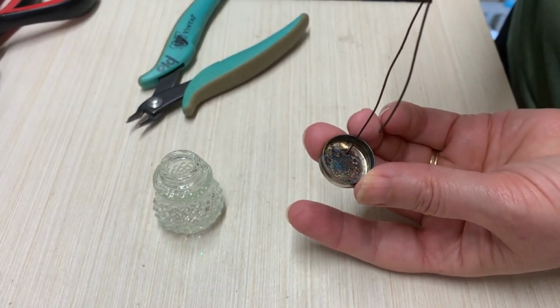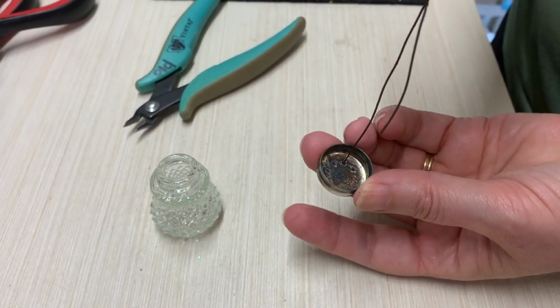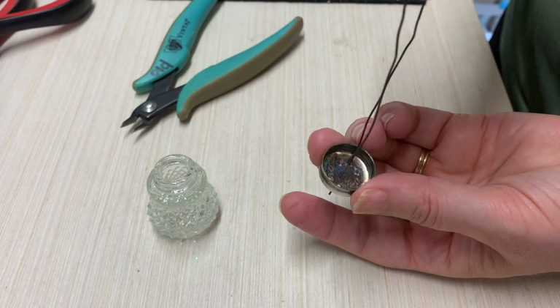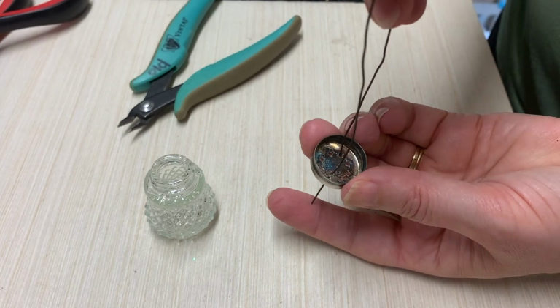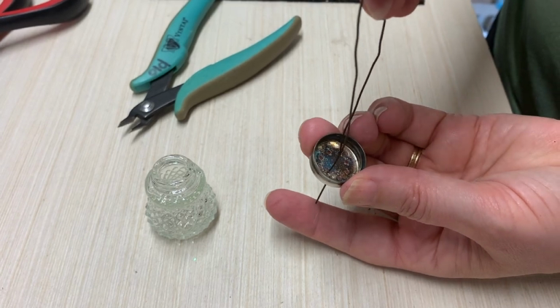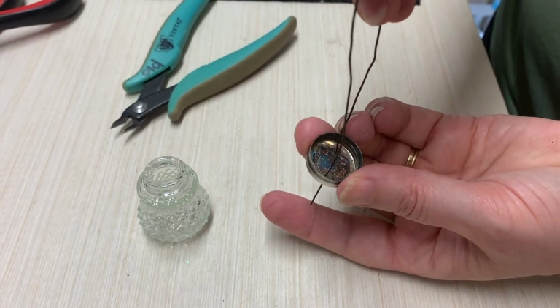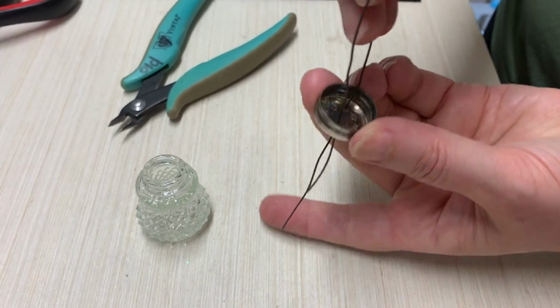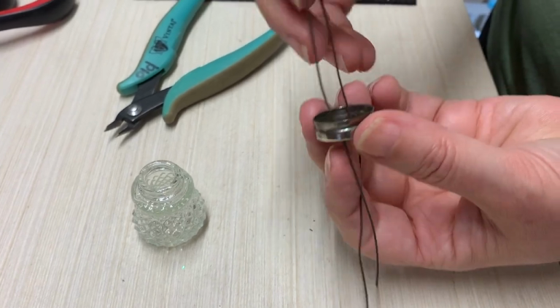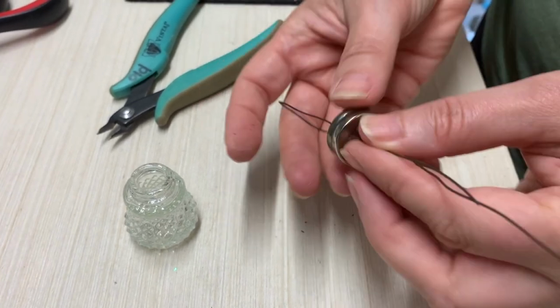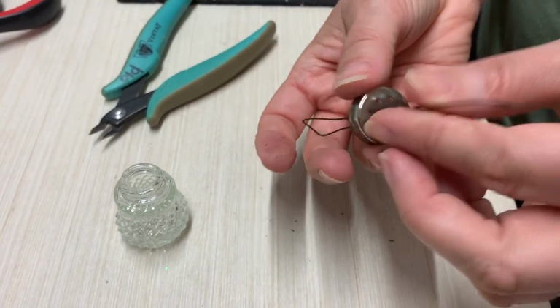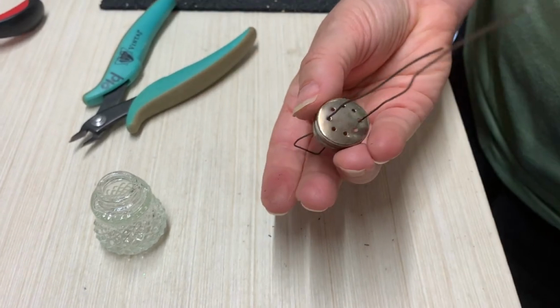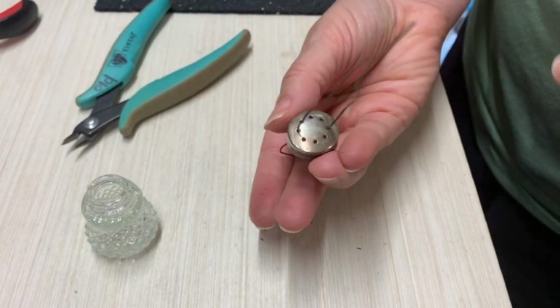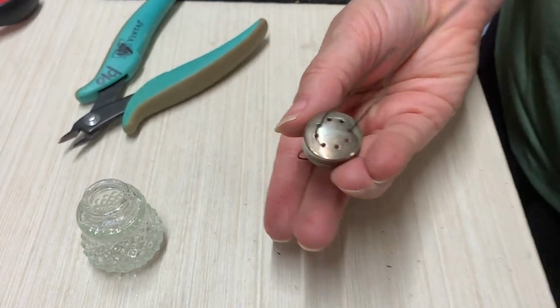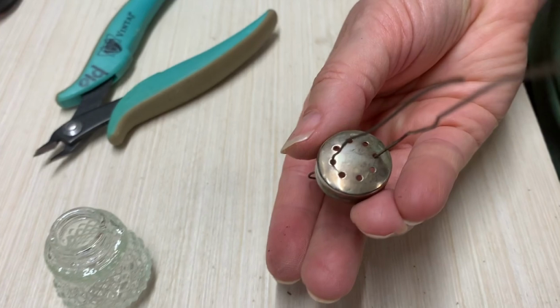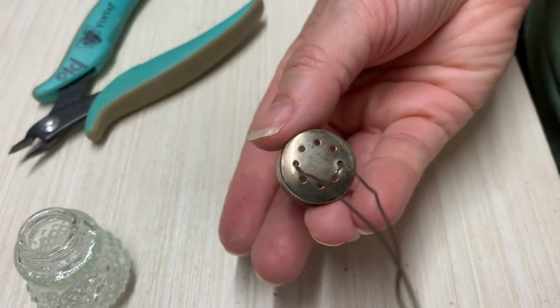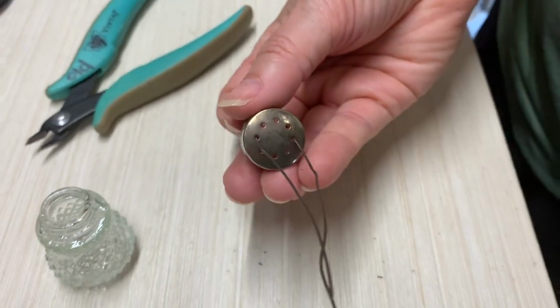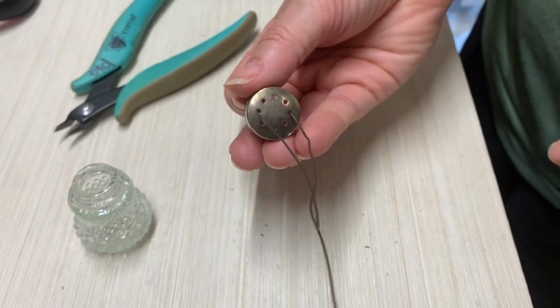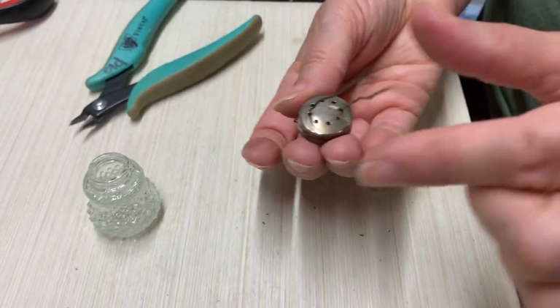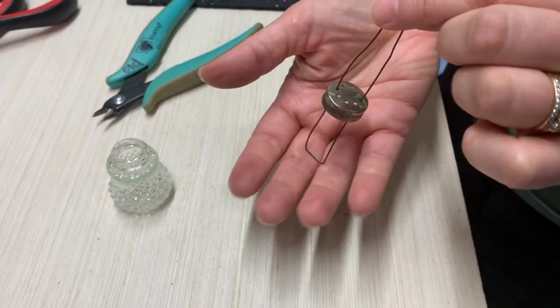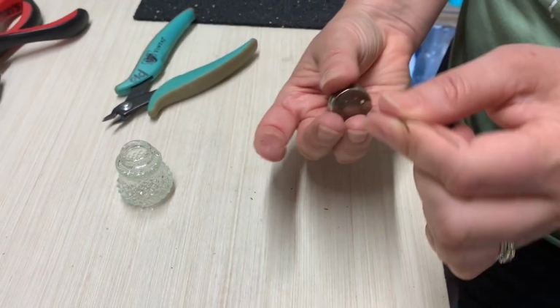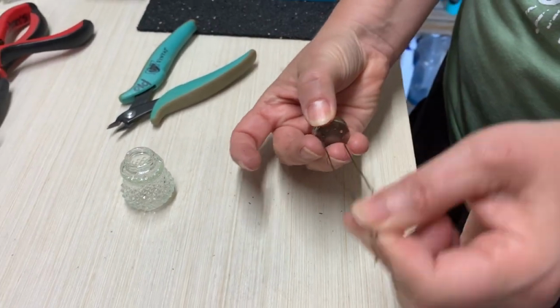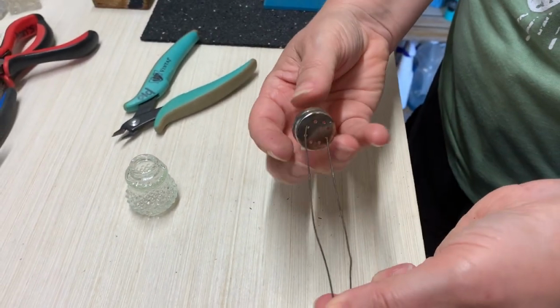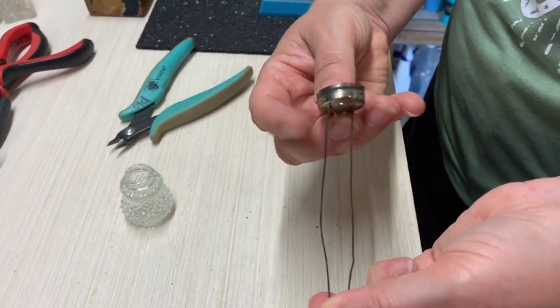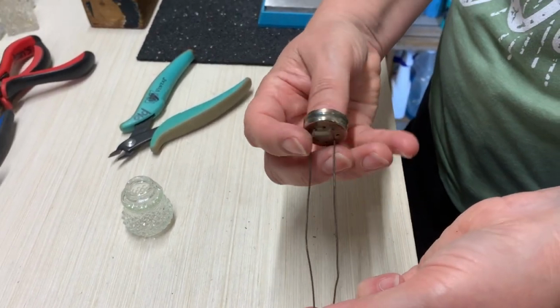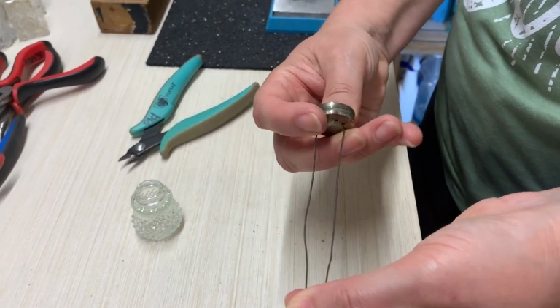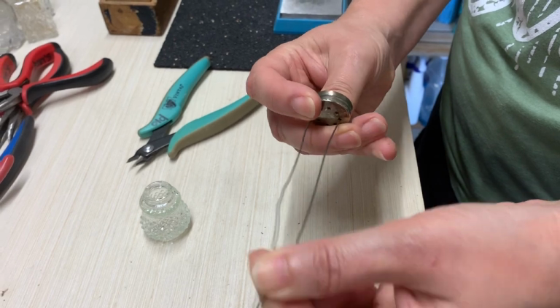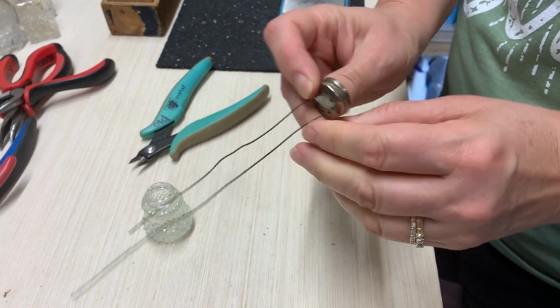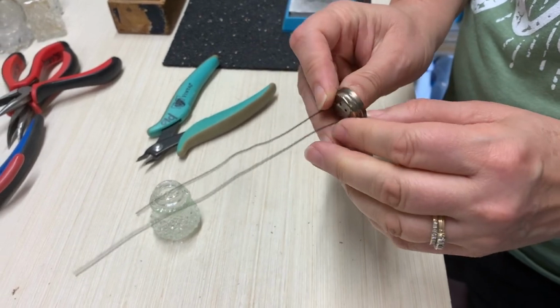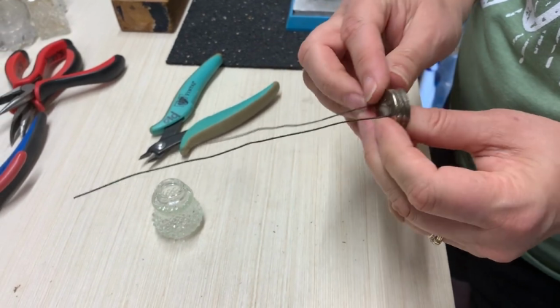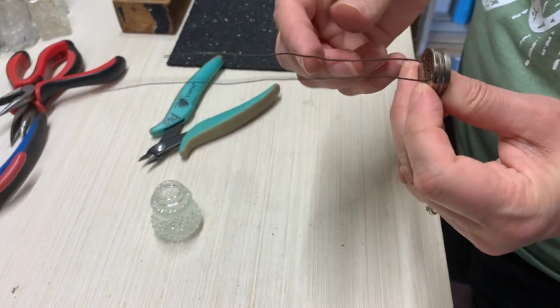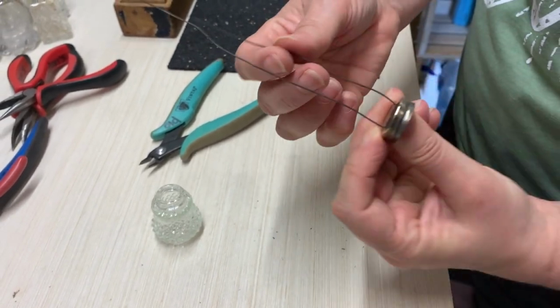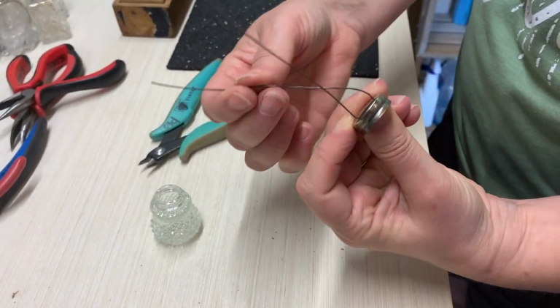So it goes through that one on that side and that one on the opposite side — see that? Just pull it all the way through and then cross them over.